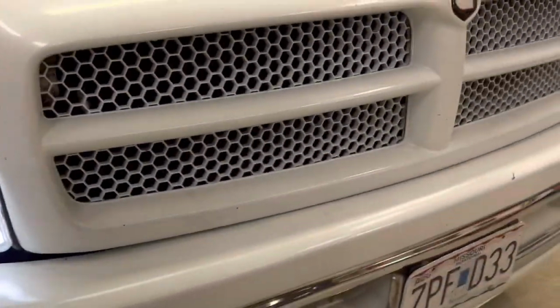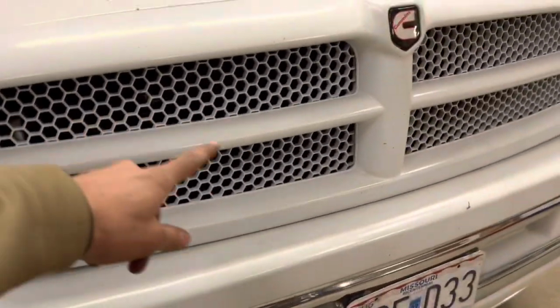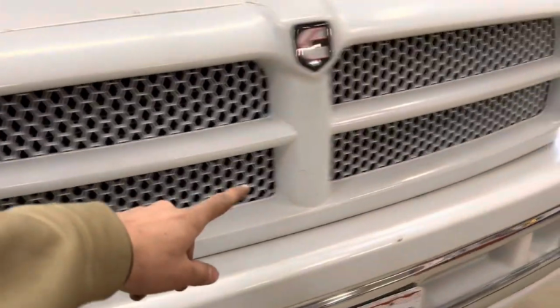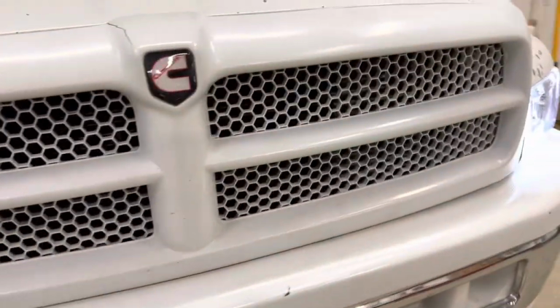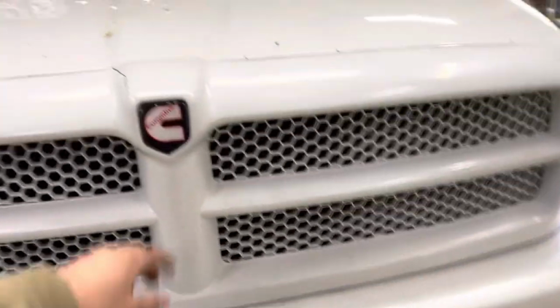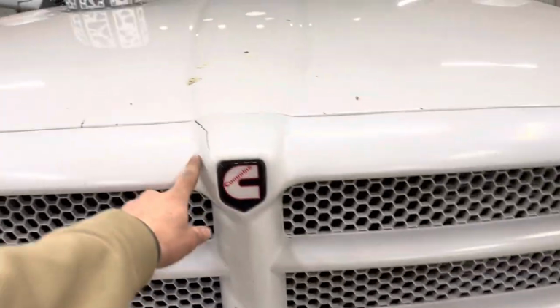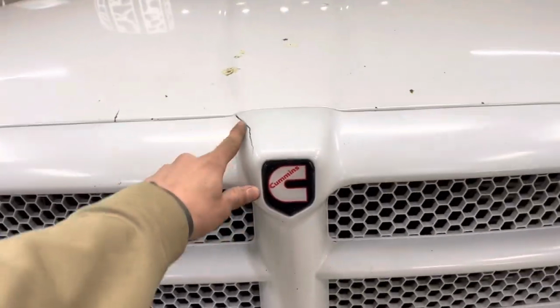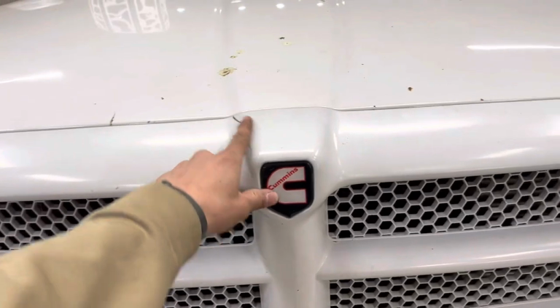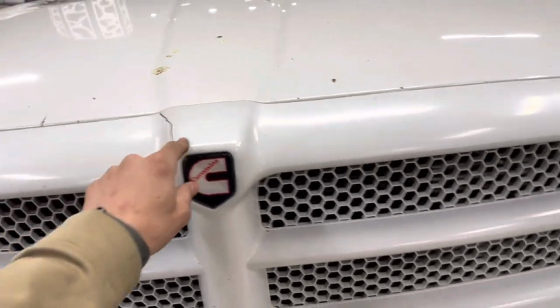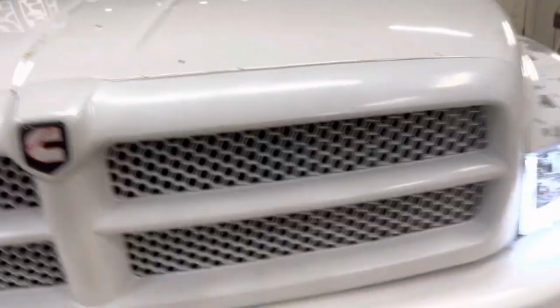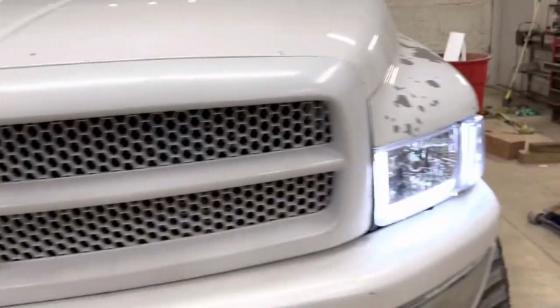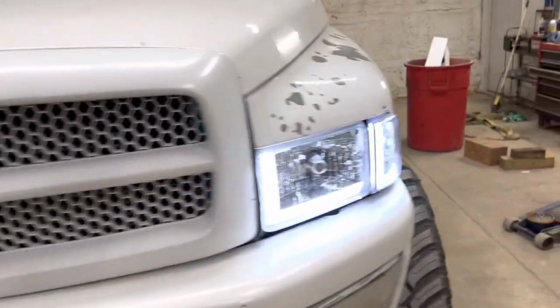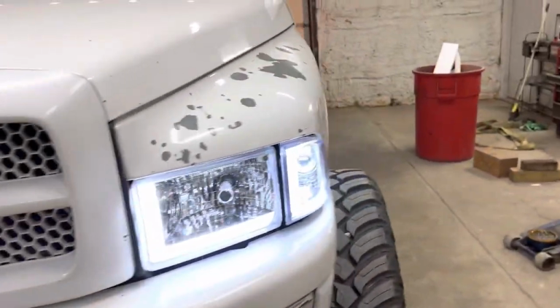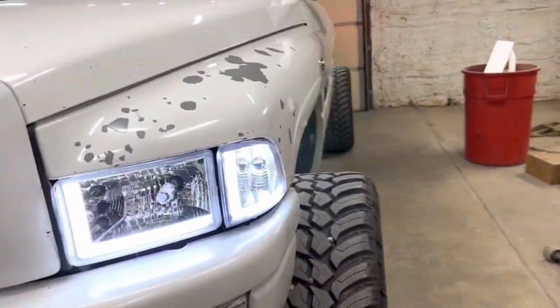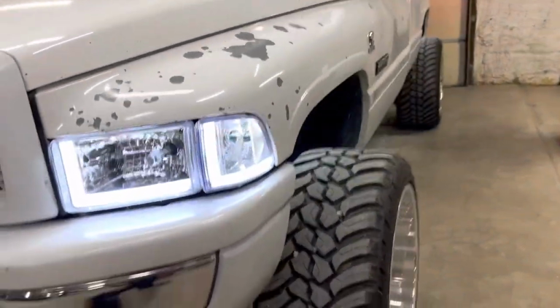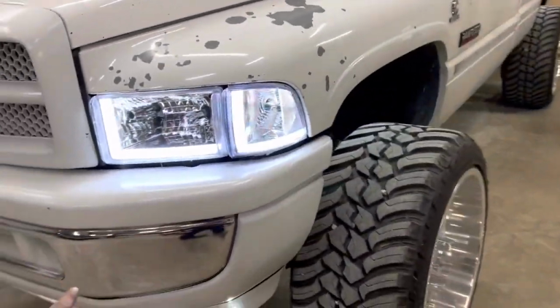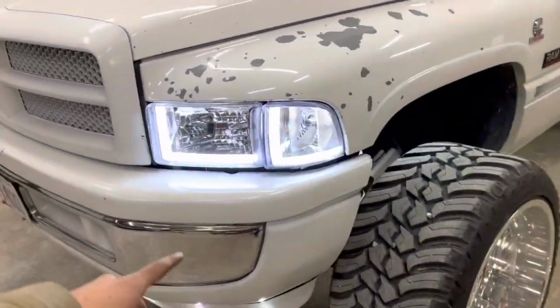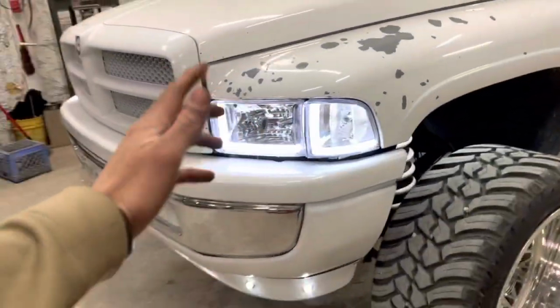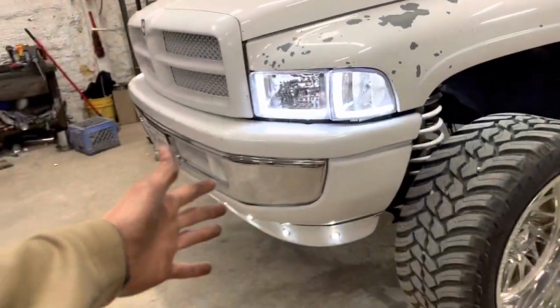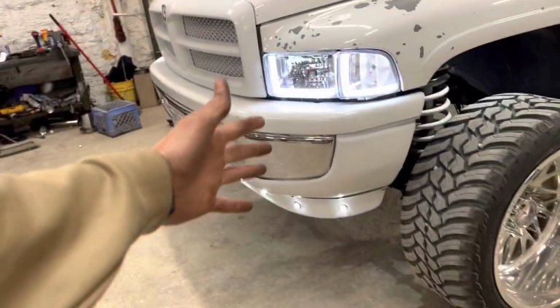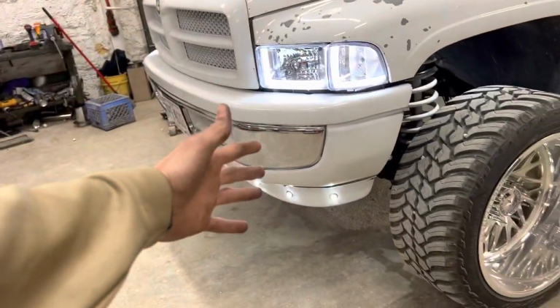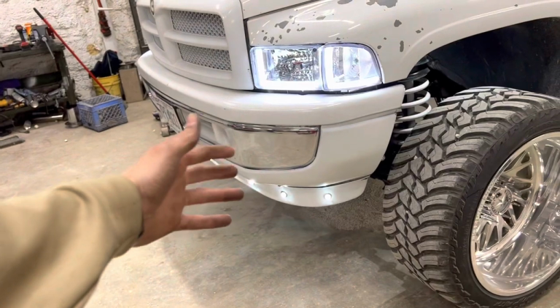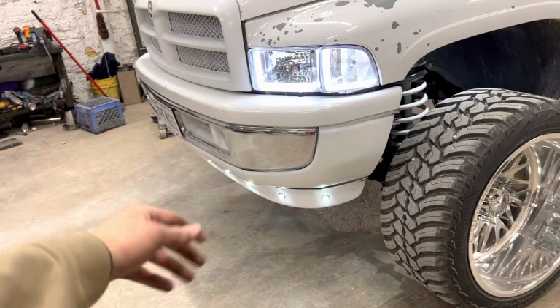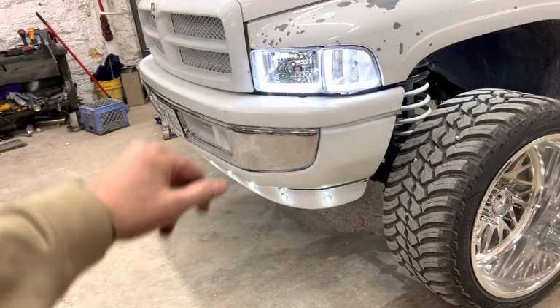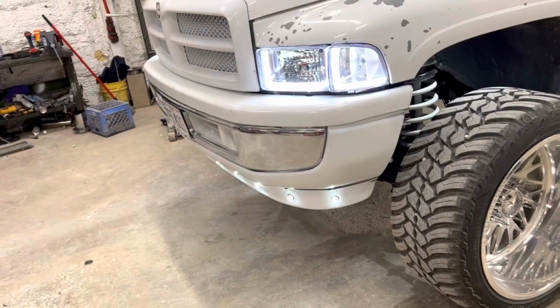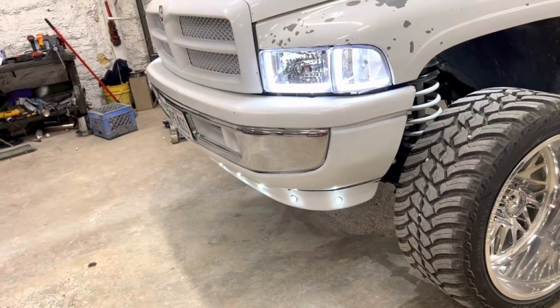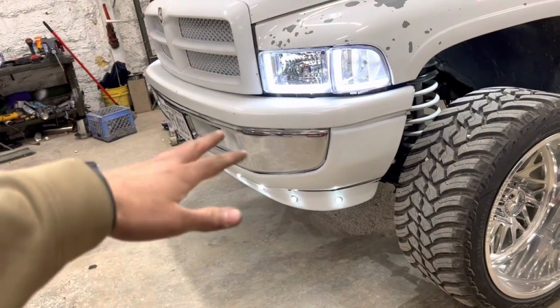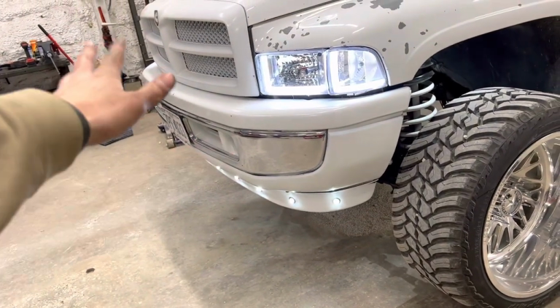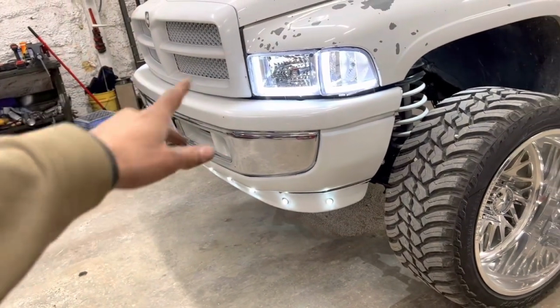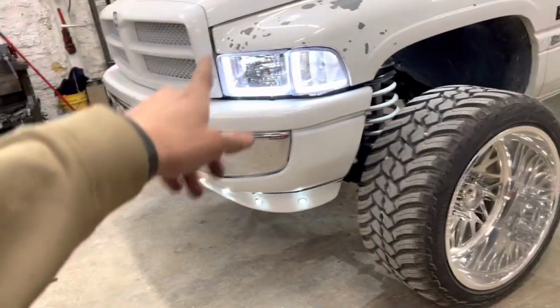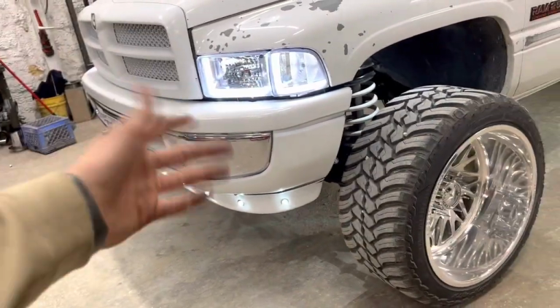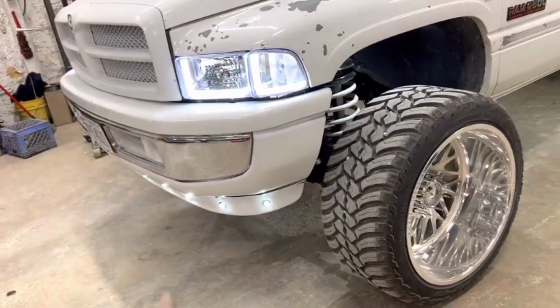I've got a sport grille — I've got a new one coming since it's got a little crack in it. I still want to do a sport bumper, but I'm not sure on that yet. I kind of like the balance with all the lights, but we'll see.